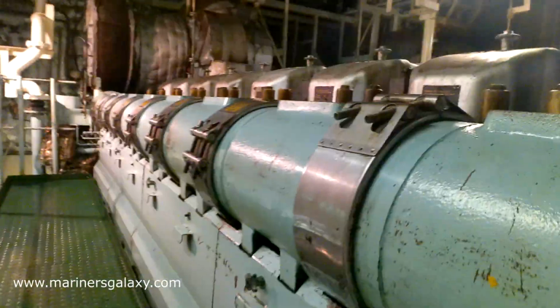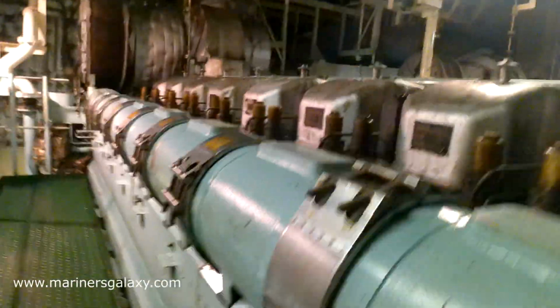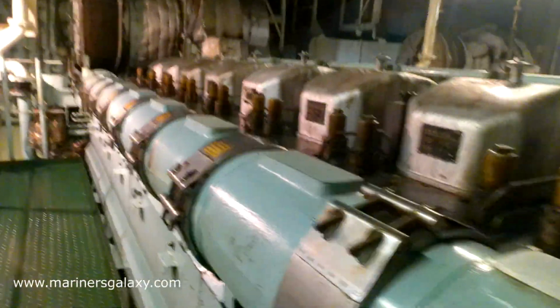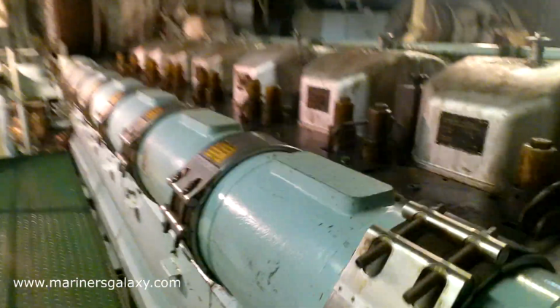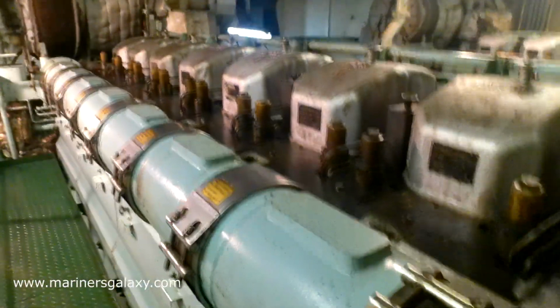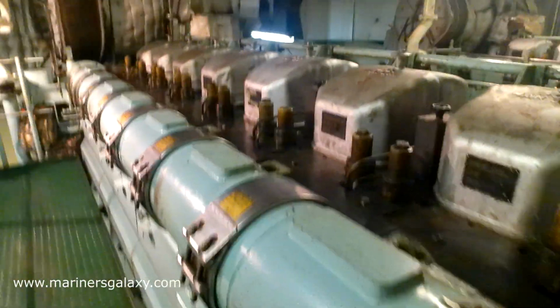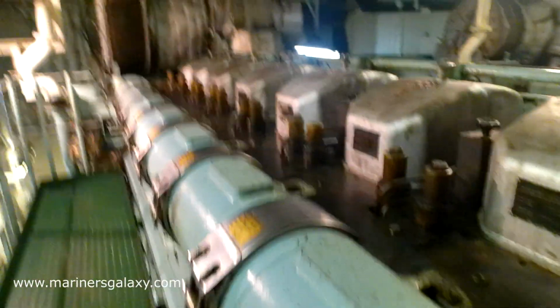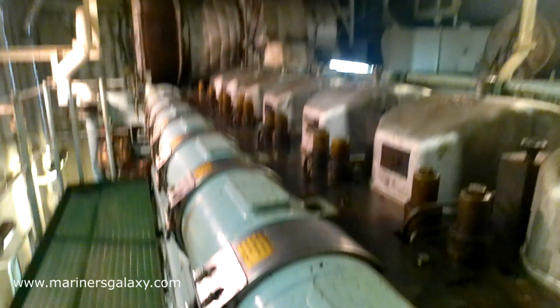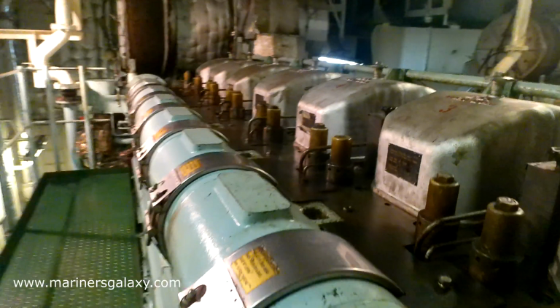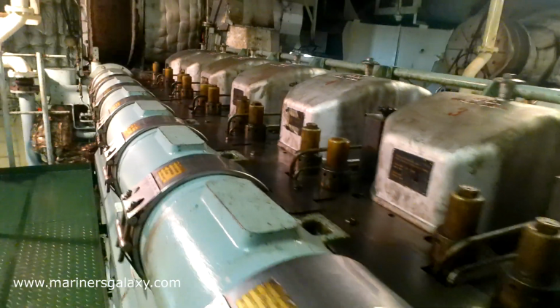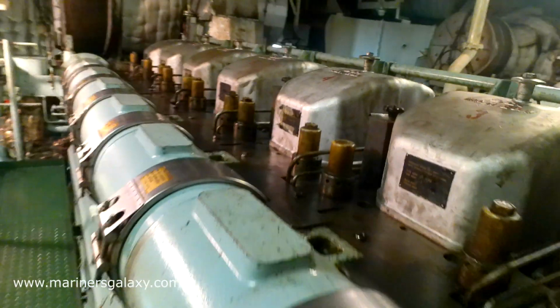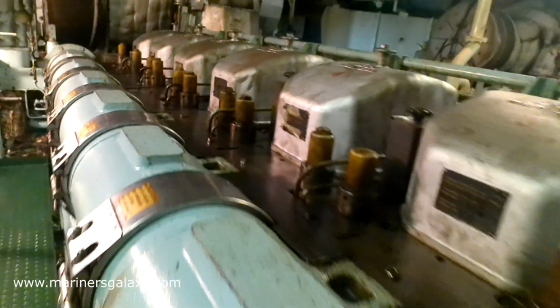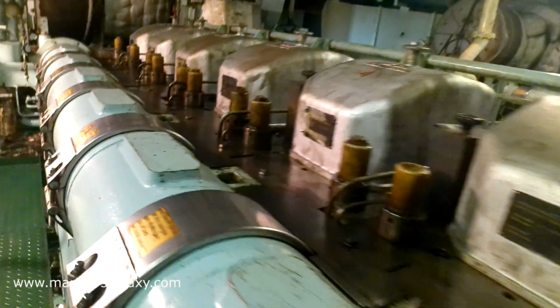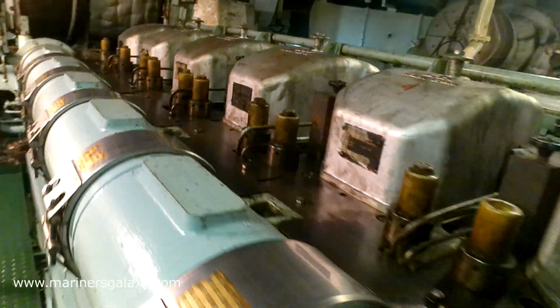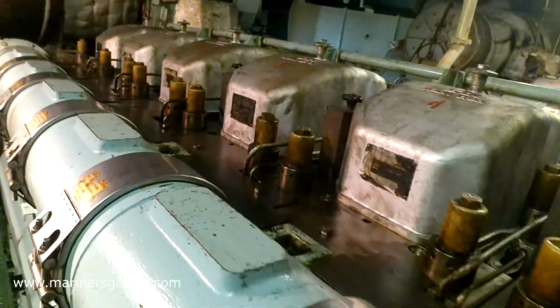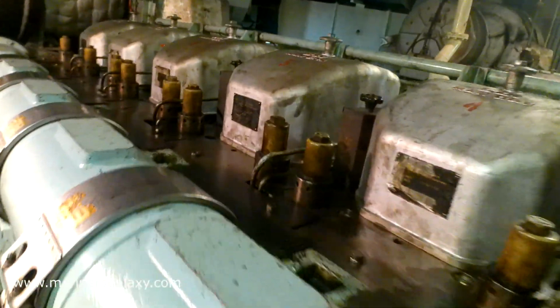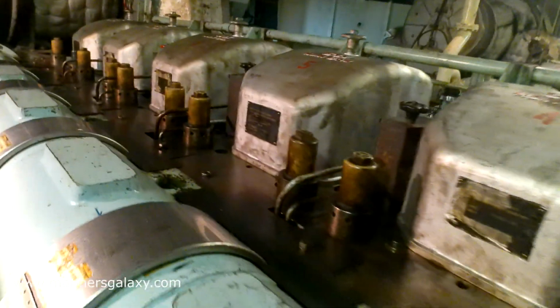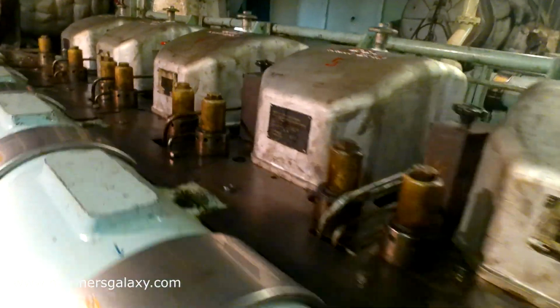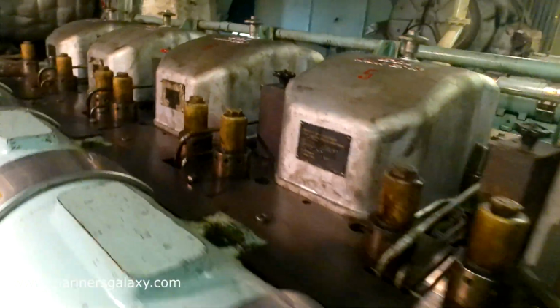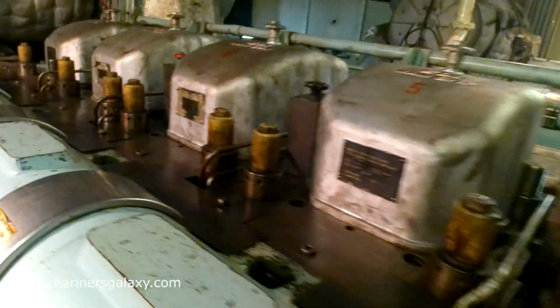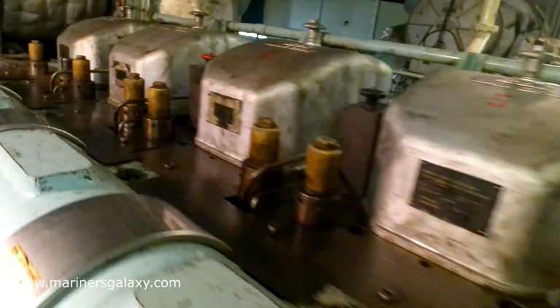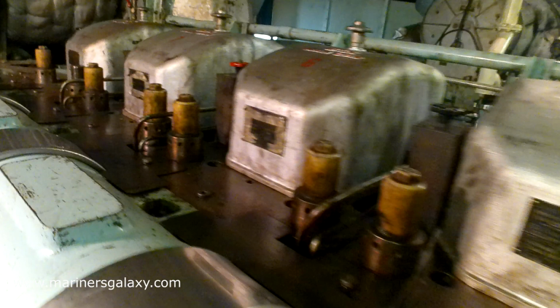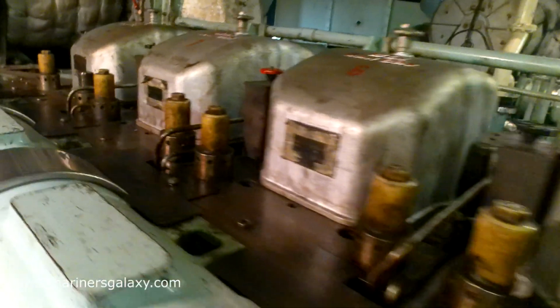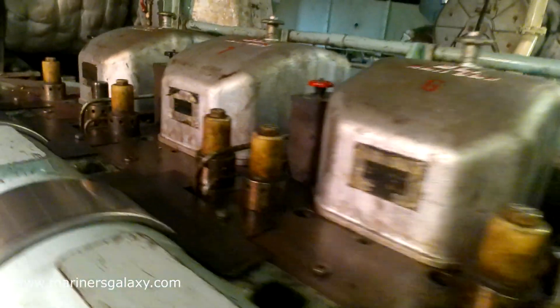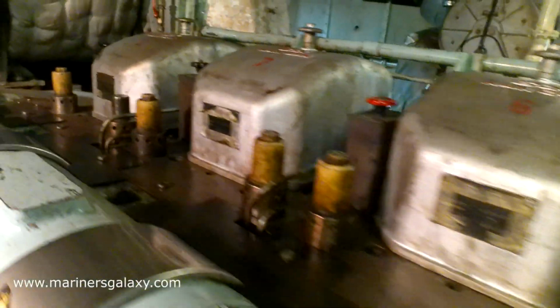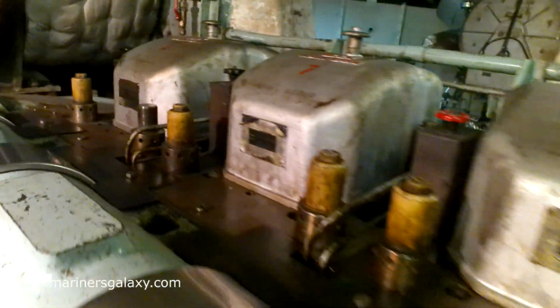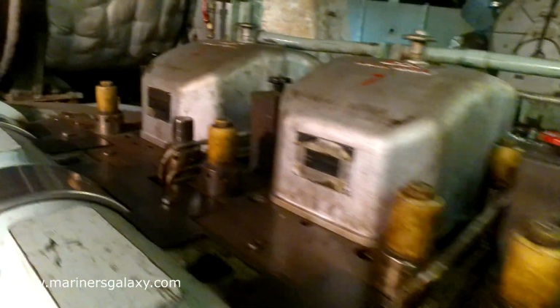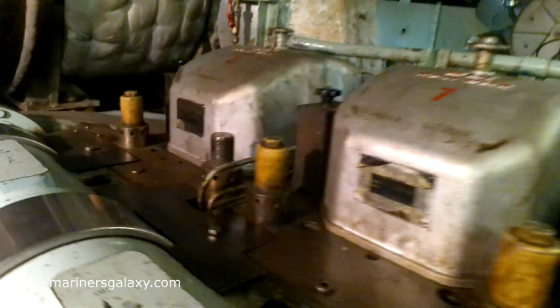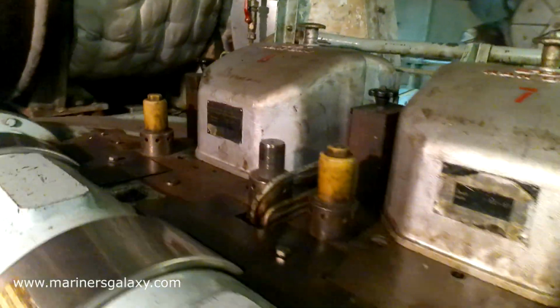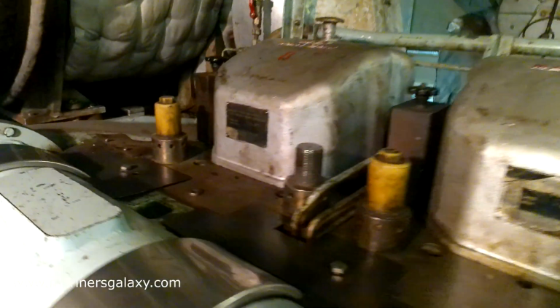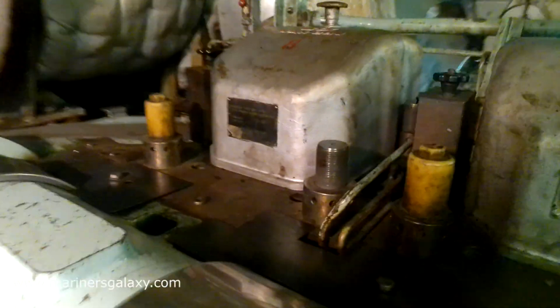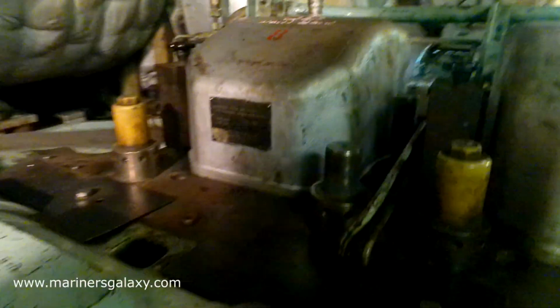Let's check around the generator to make sure everything is okay. This is an eight-cylinder diesel generator.